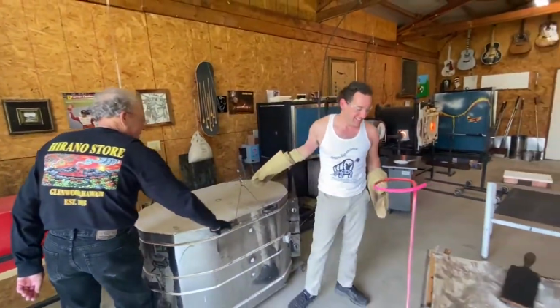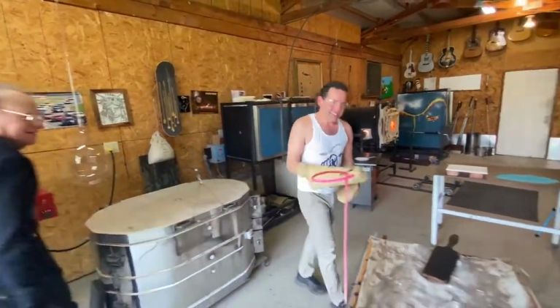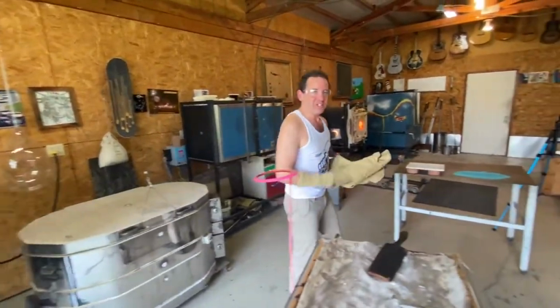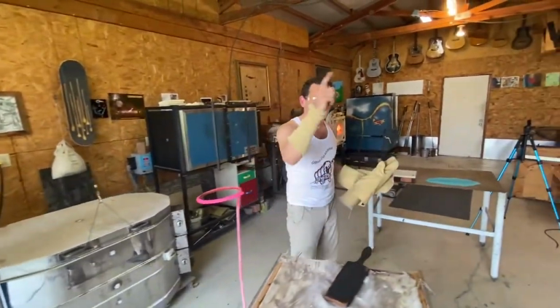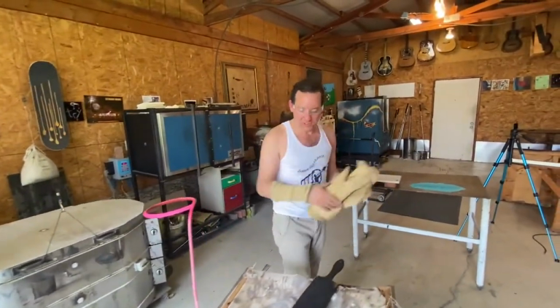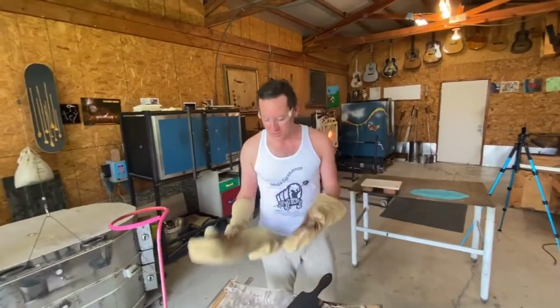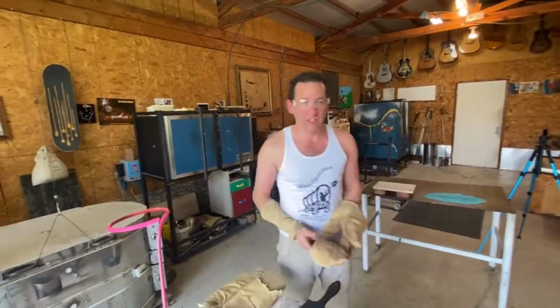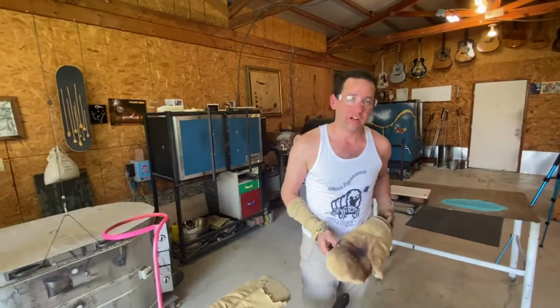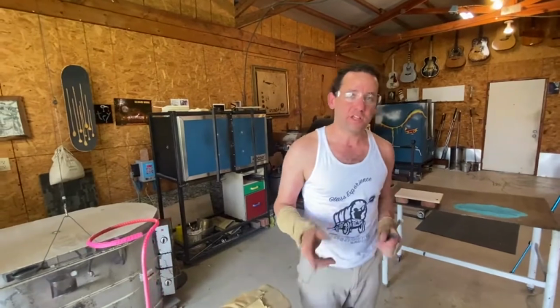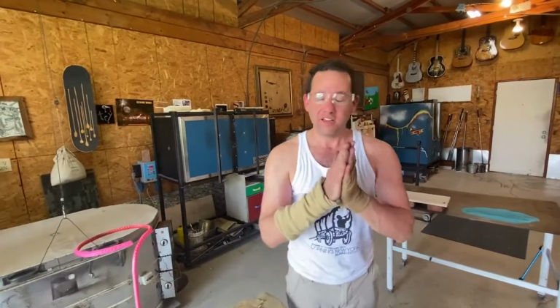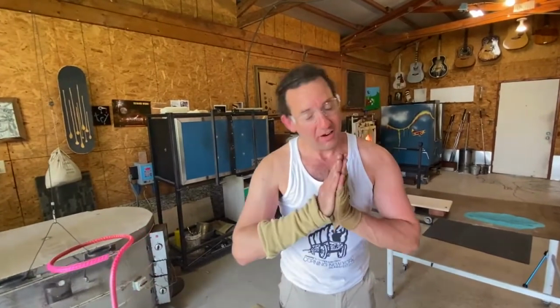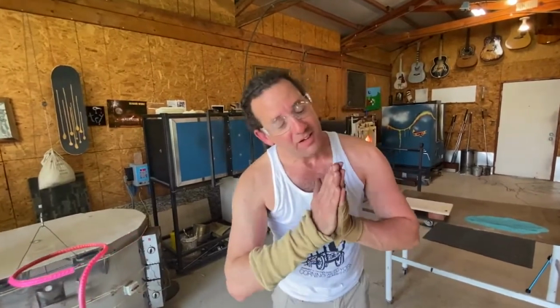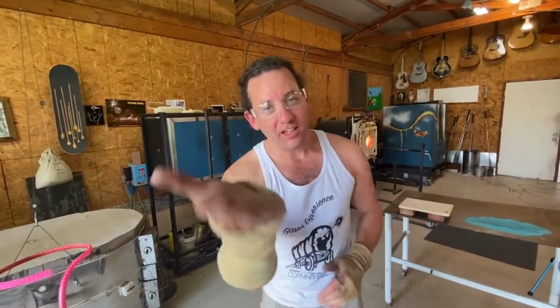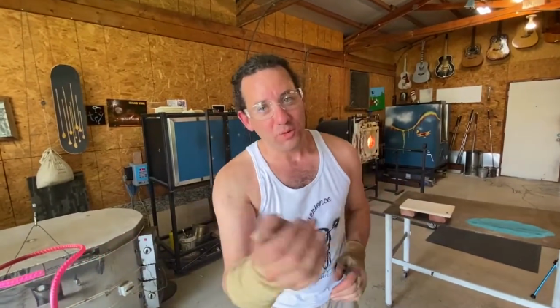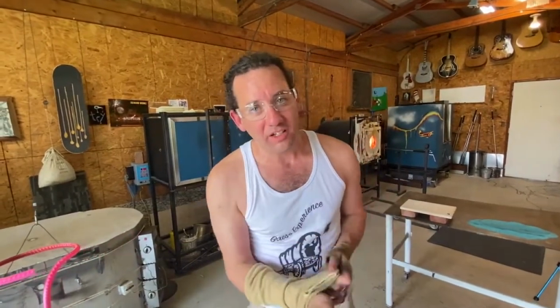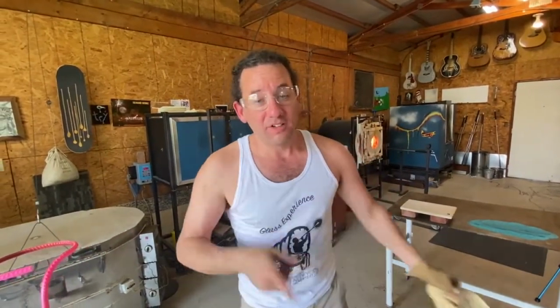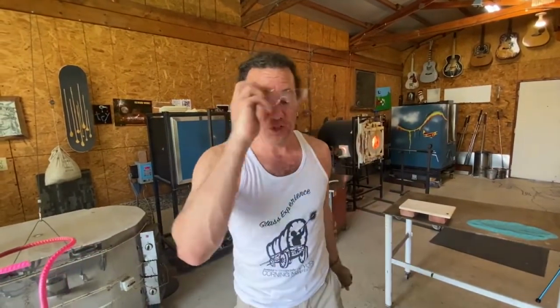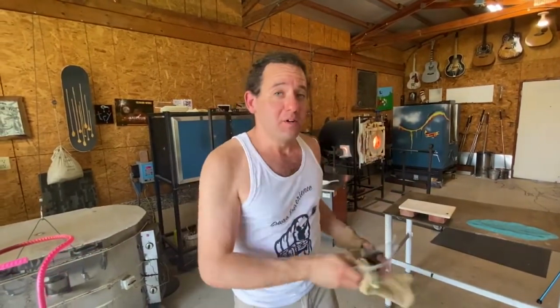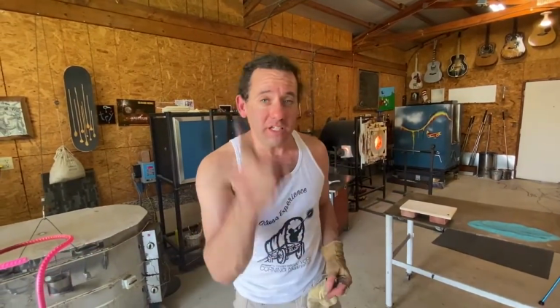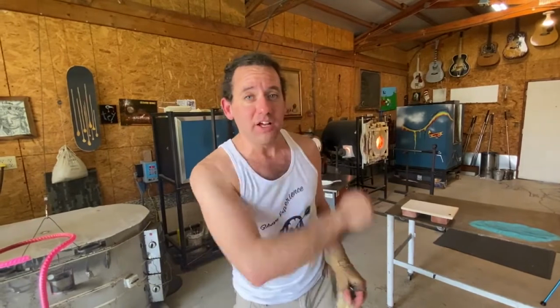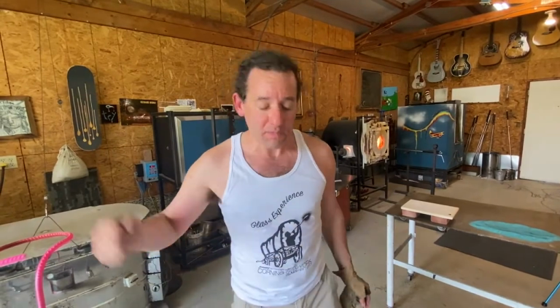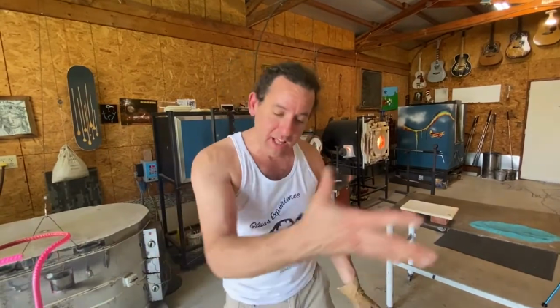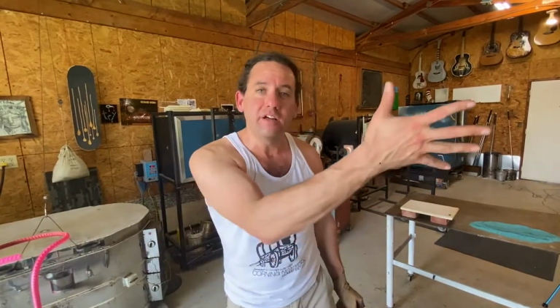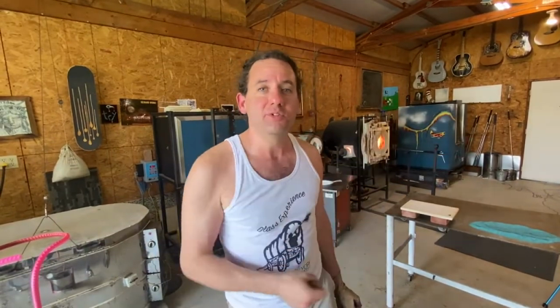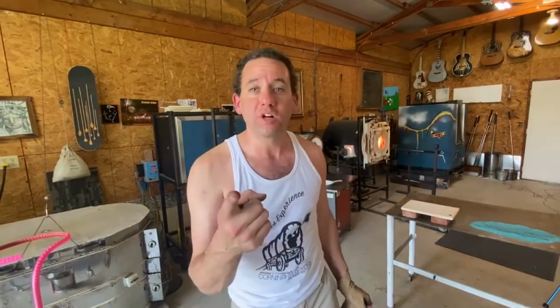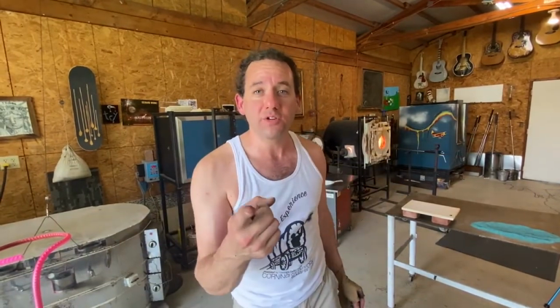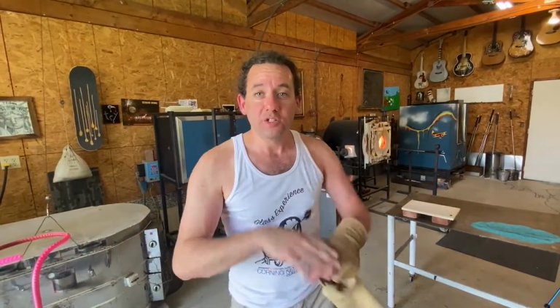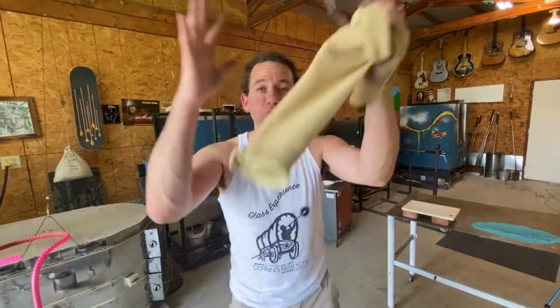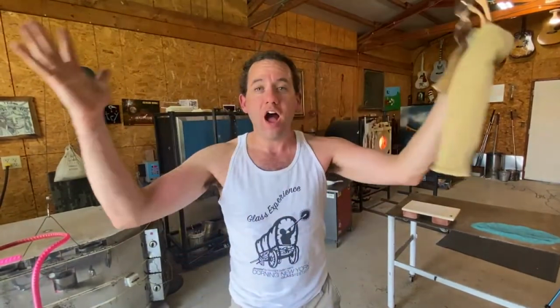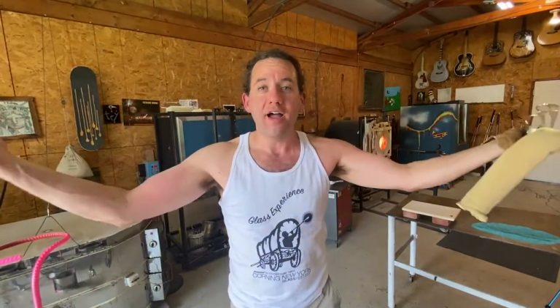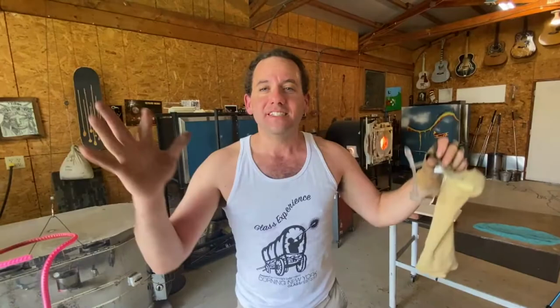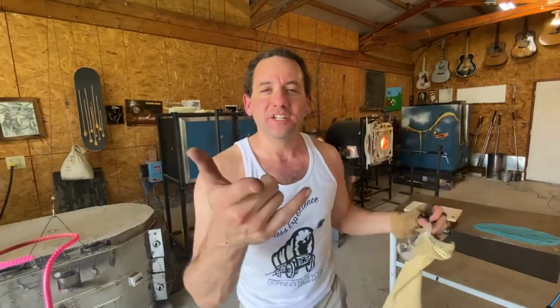Thank you so much for not only ordering this piece, Mrs. Karen, but thank you for watching. If you like what you saw, please don't forget to smash that like button. If you want to see more glass videos, subscribe. See you in the next video.